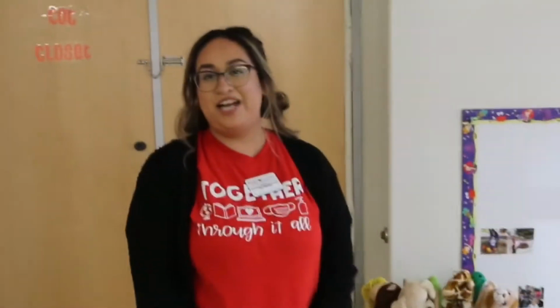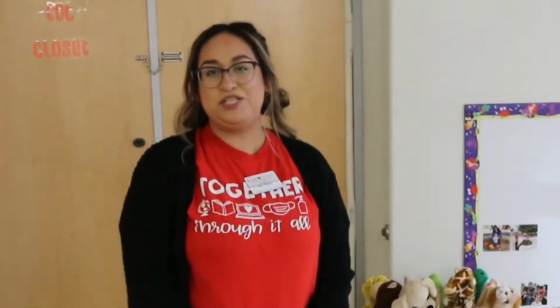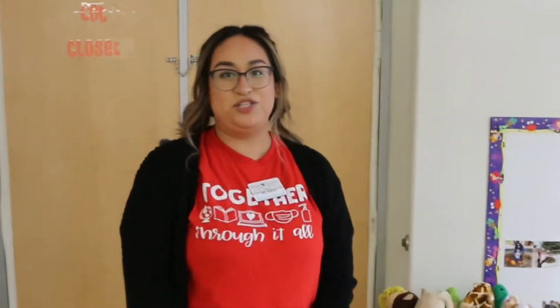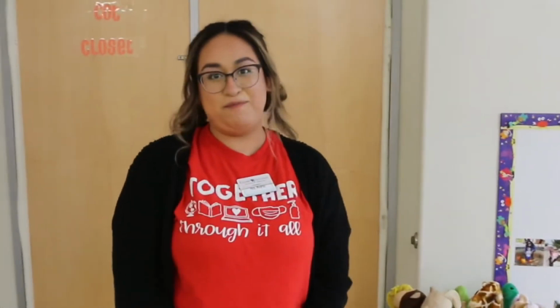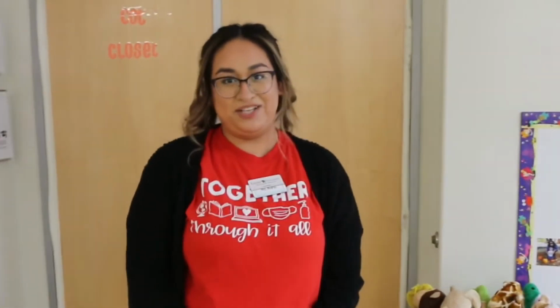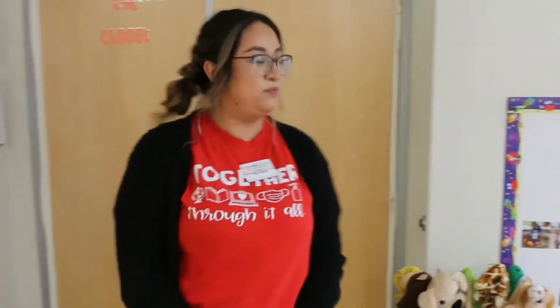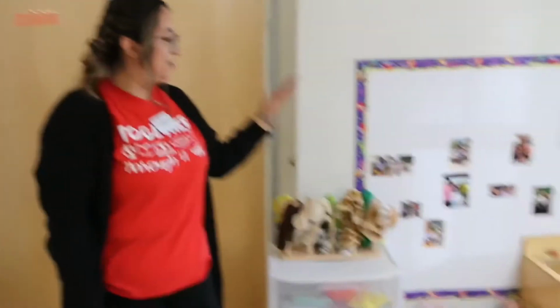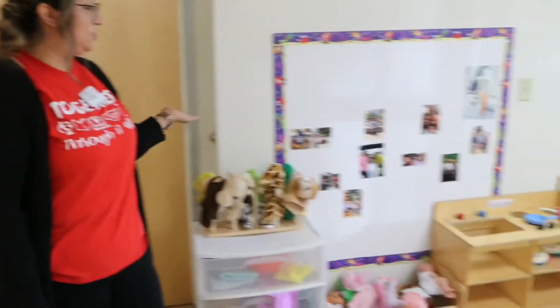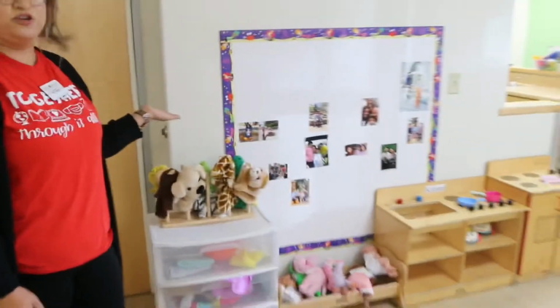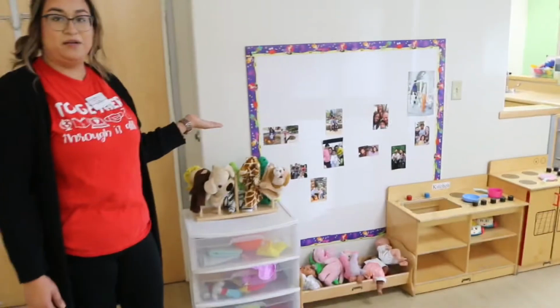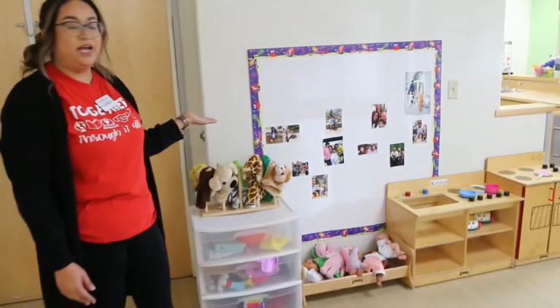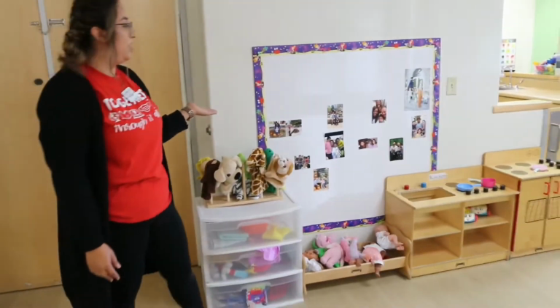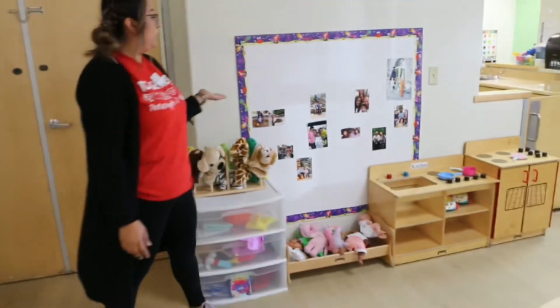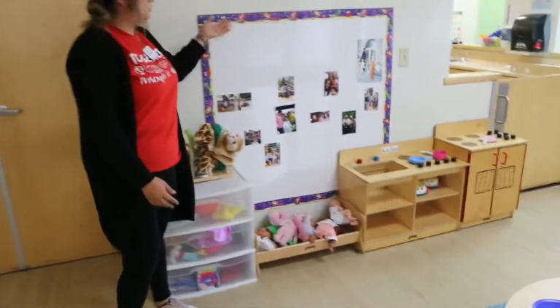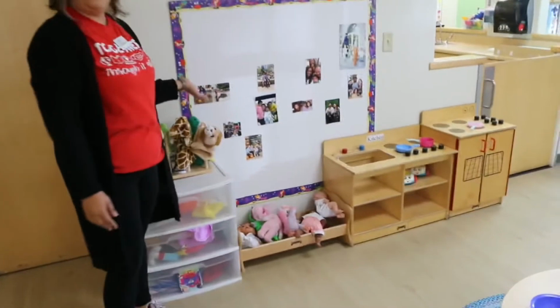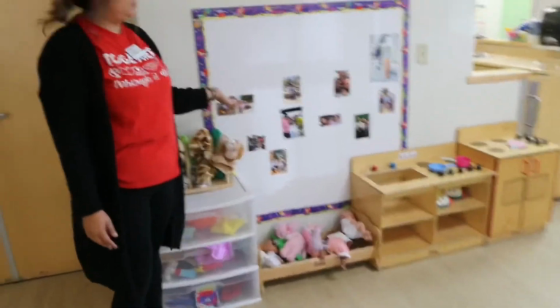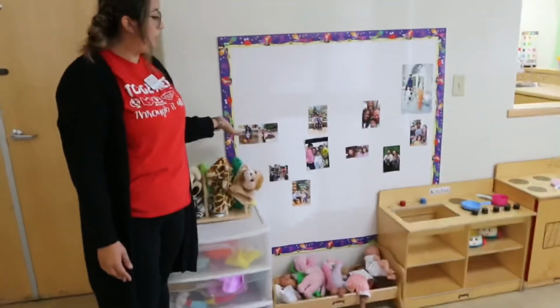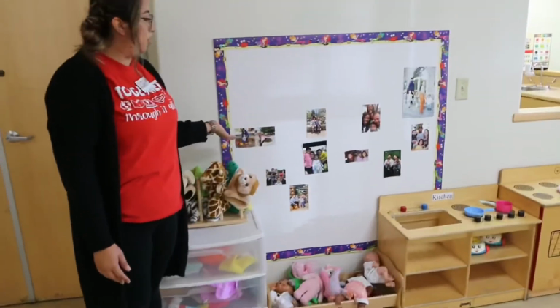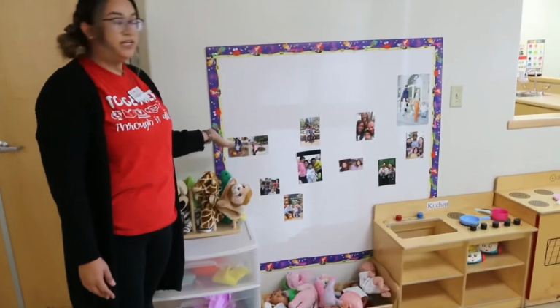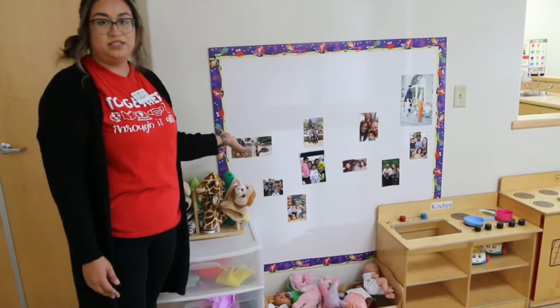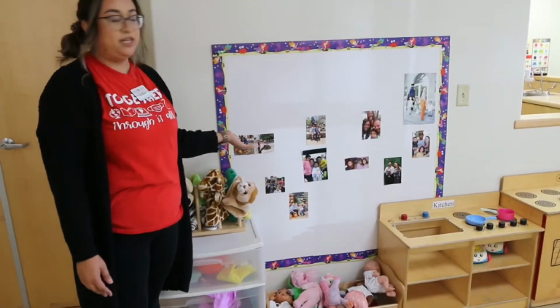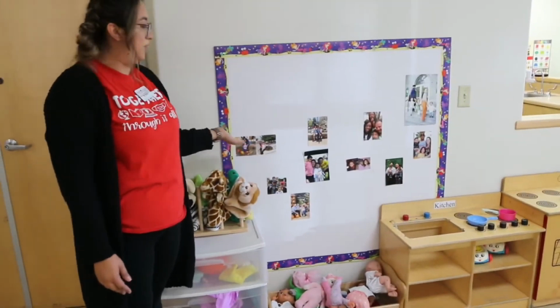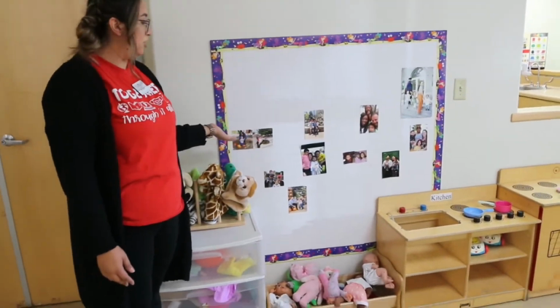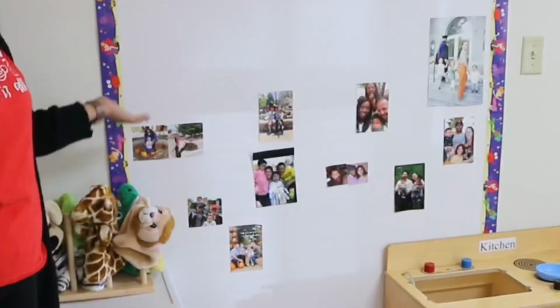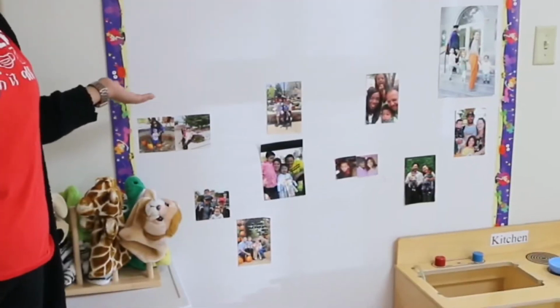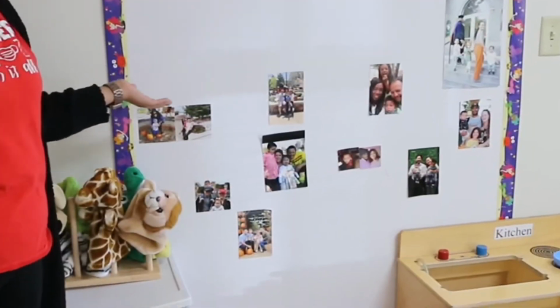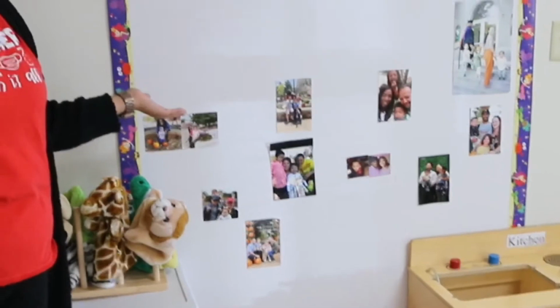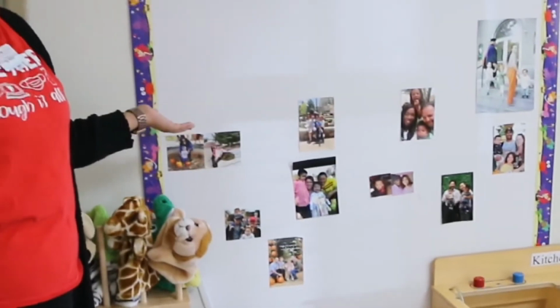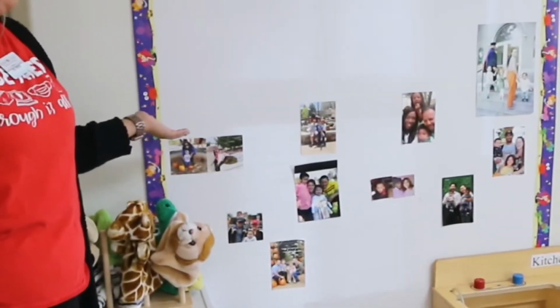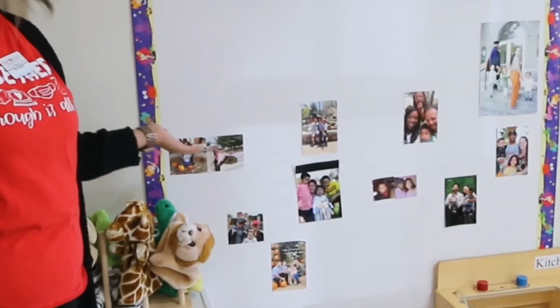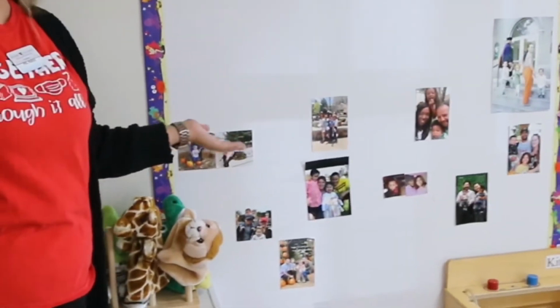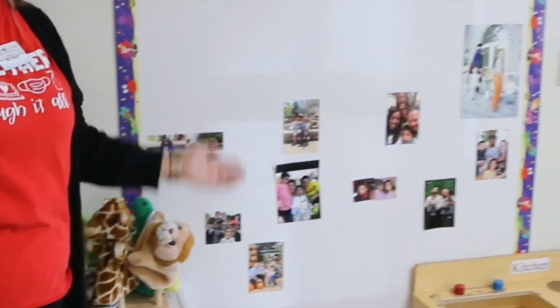Today I'll be doing a tour of my classroom. This is our dramatic play area. We also have our family wall here, where all the kids can display their pictures and talk about their families with the rest of their friends.